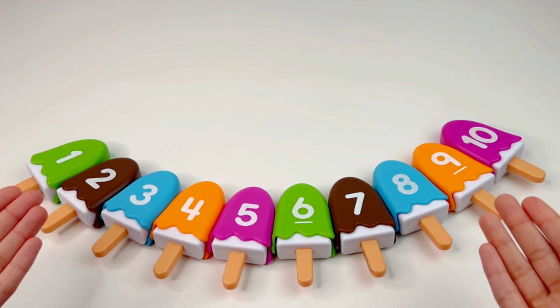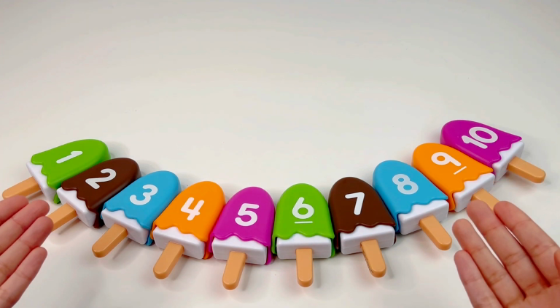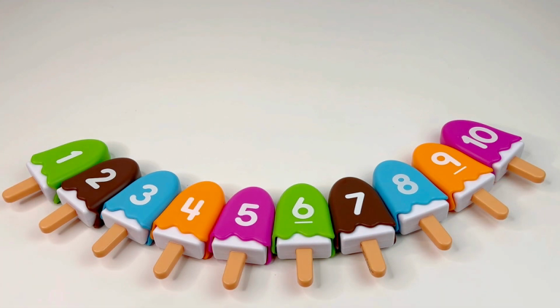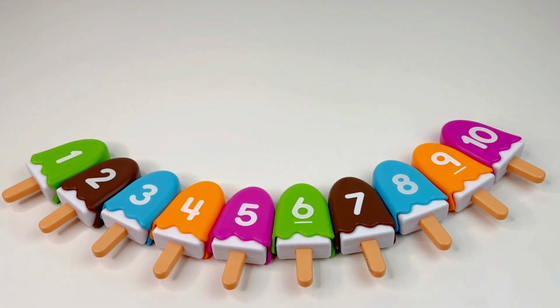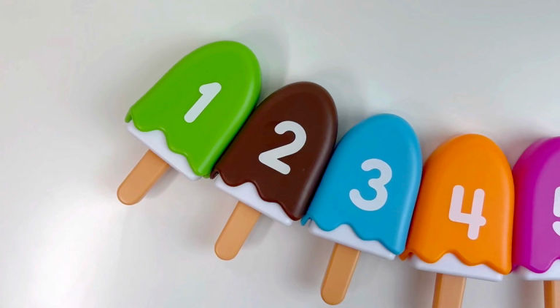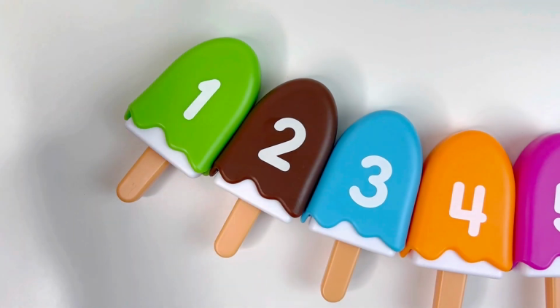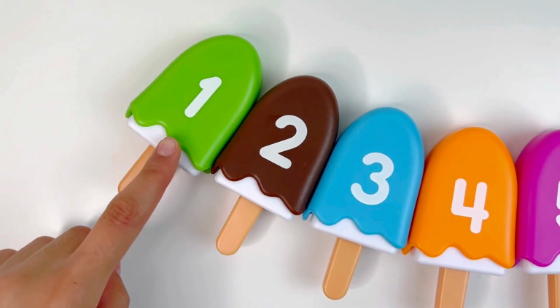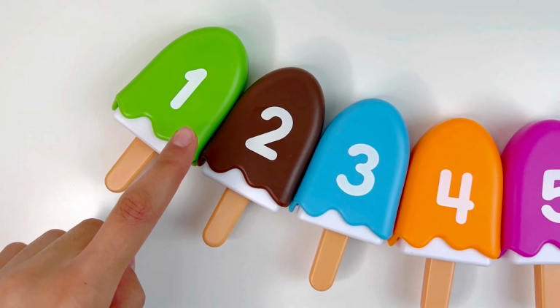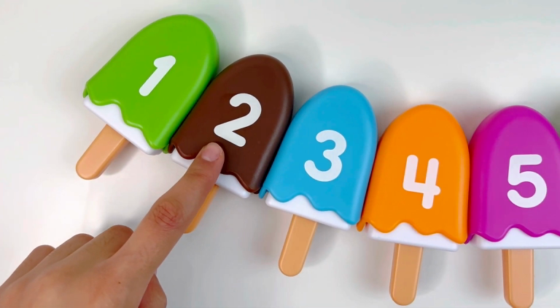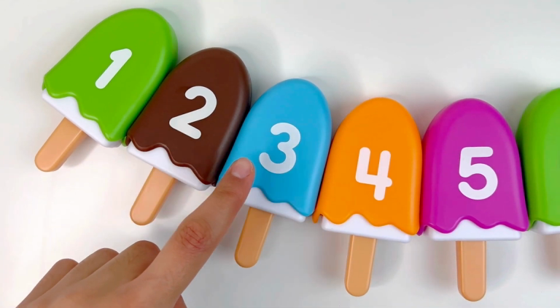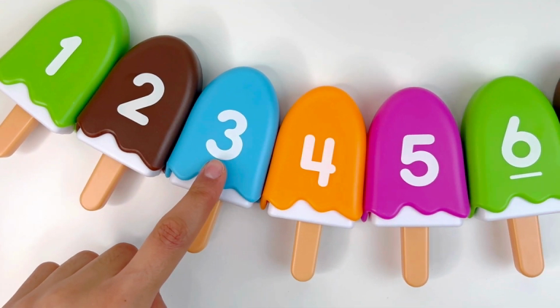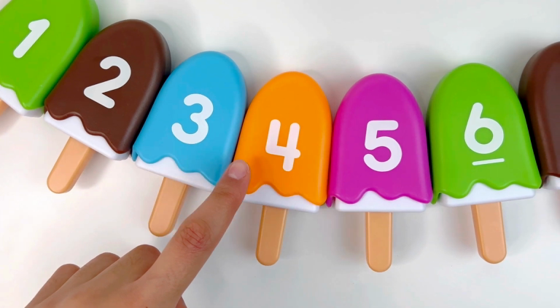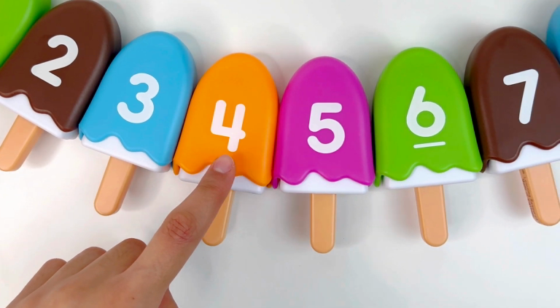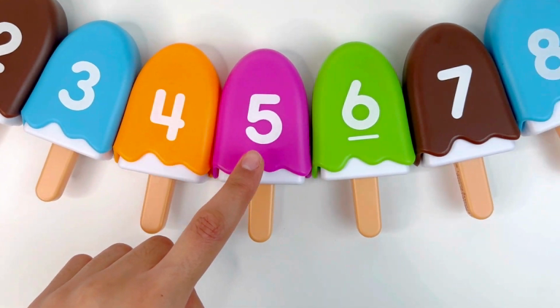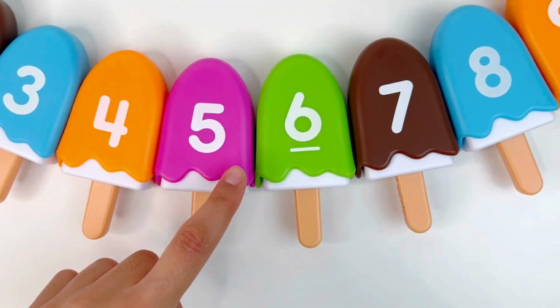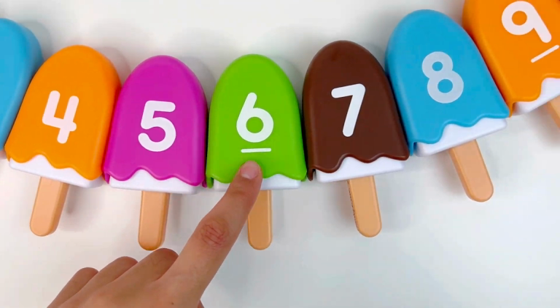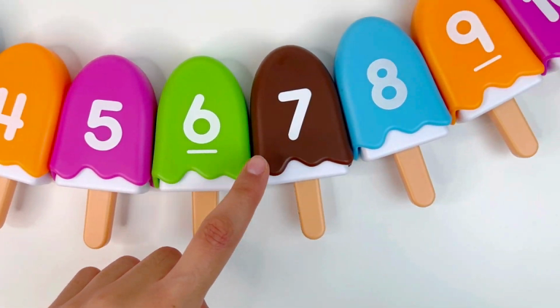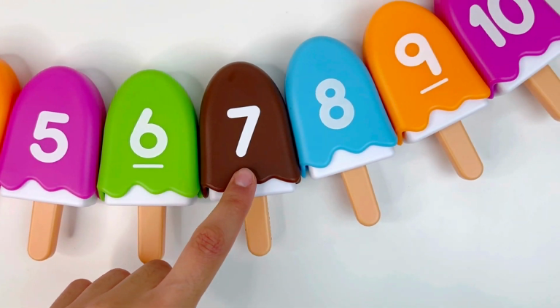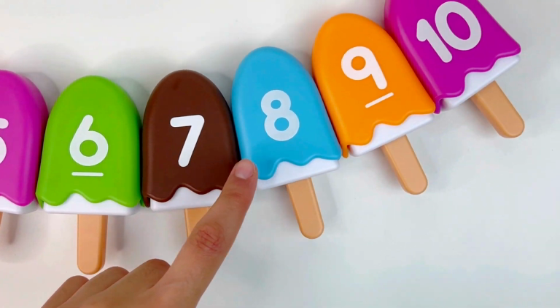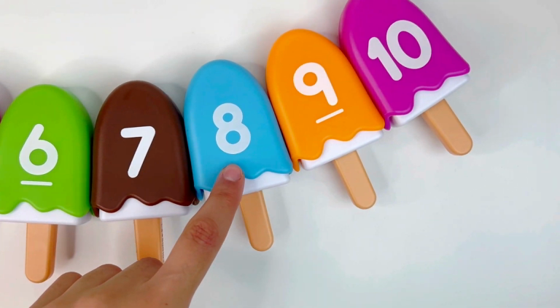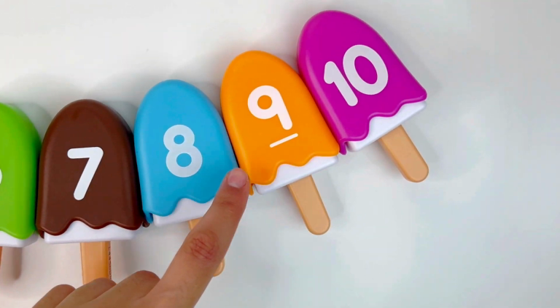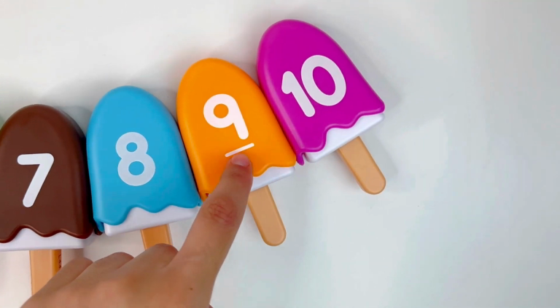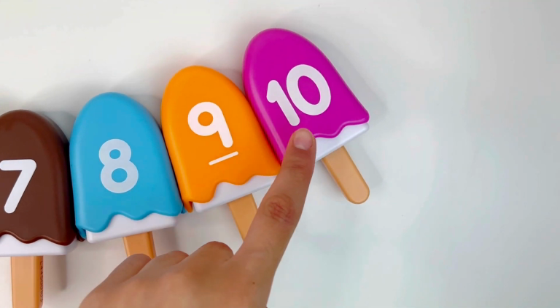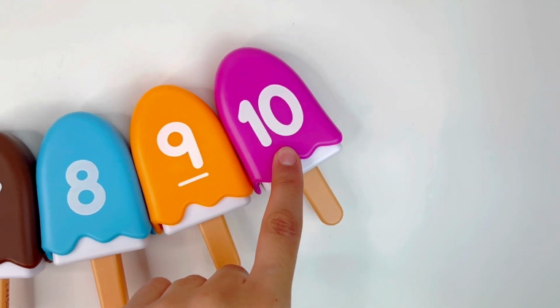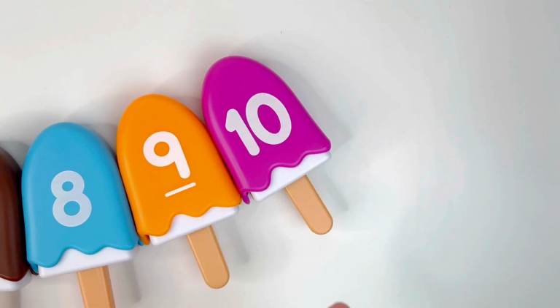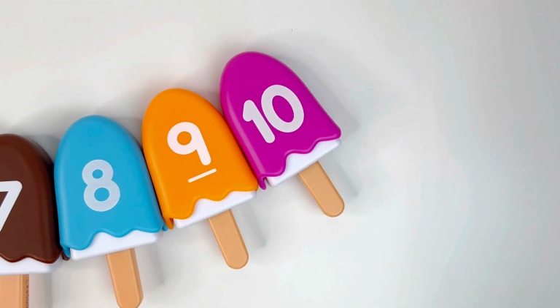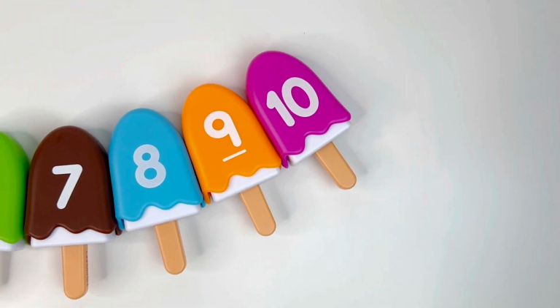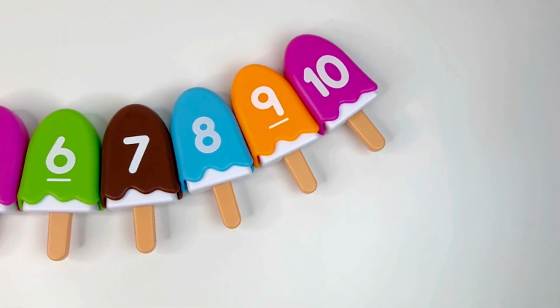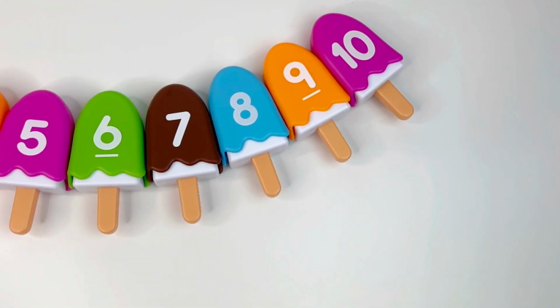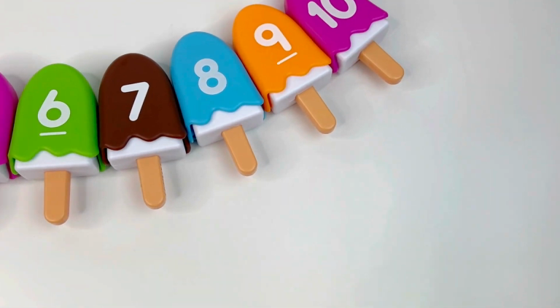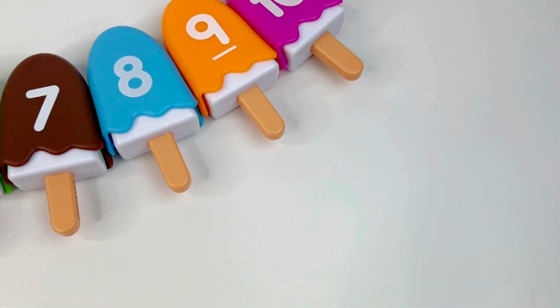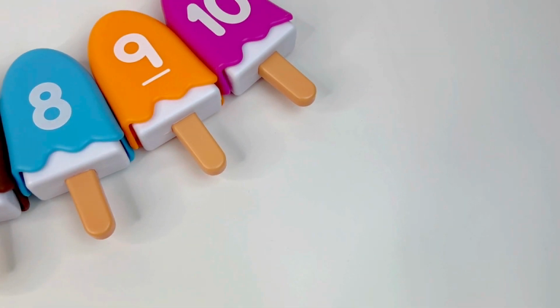So let's count together now: one, two, three, four, five, six, seven, eight, nine, ten. Congratulations! Bye-bye.